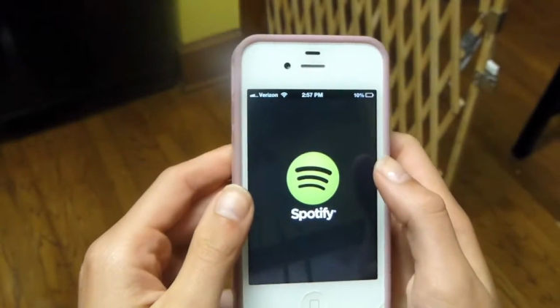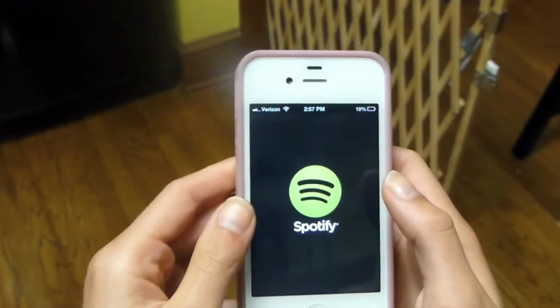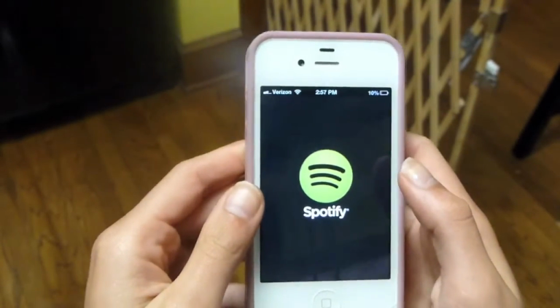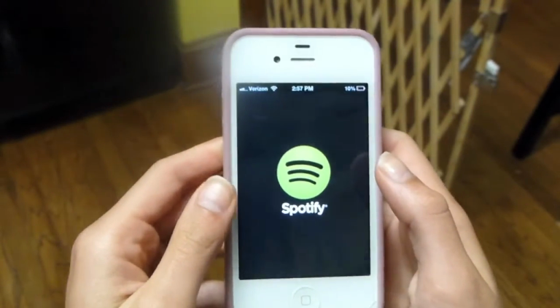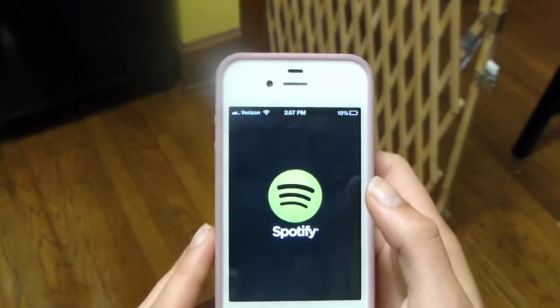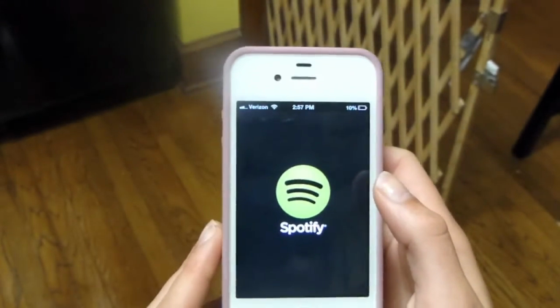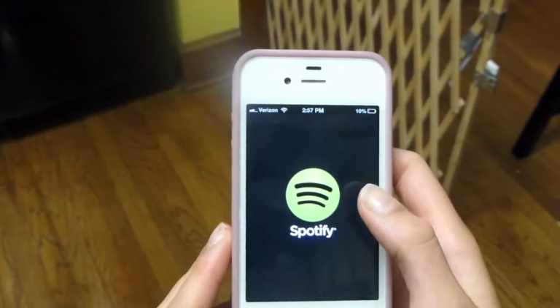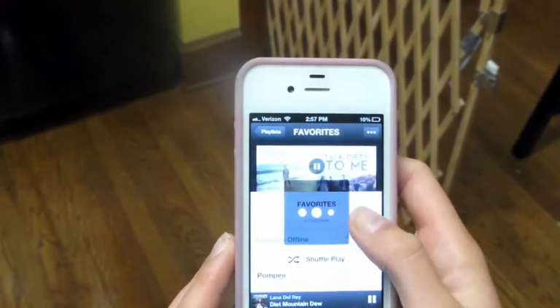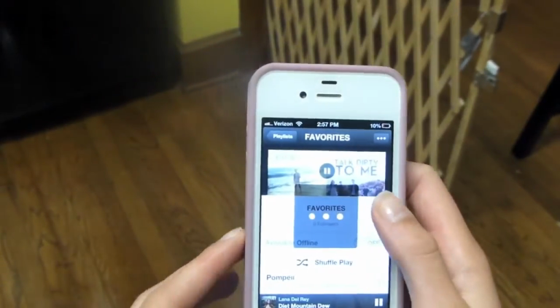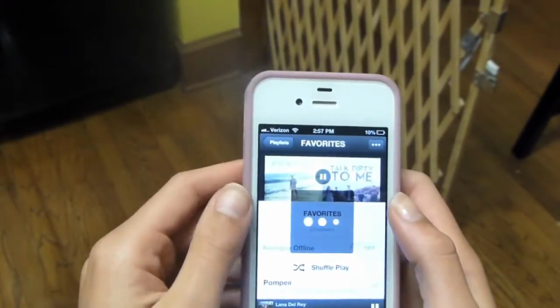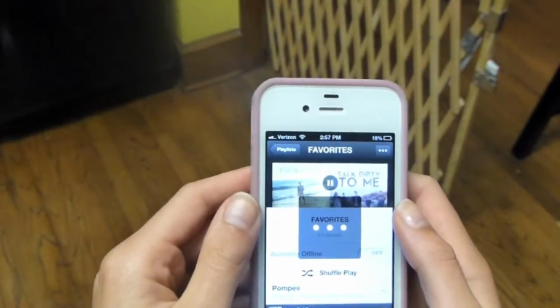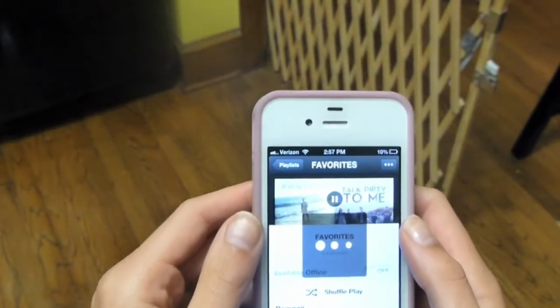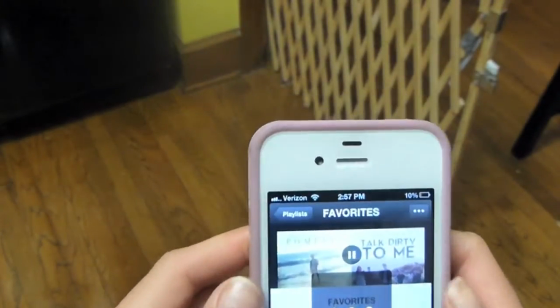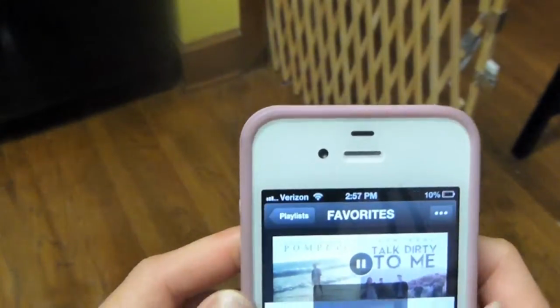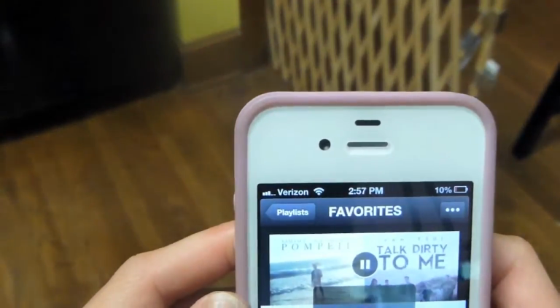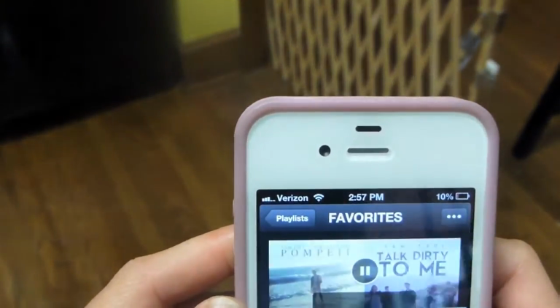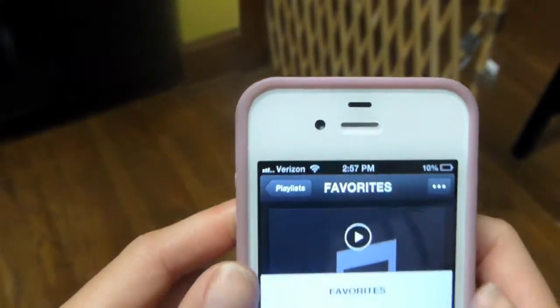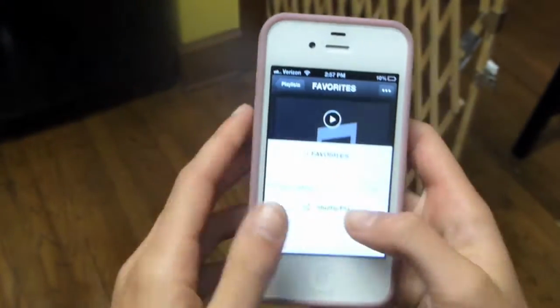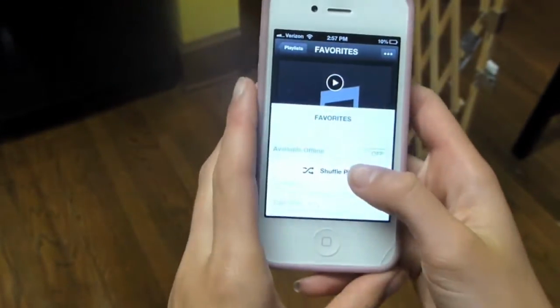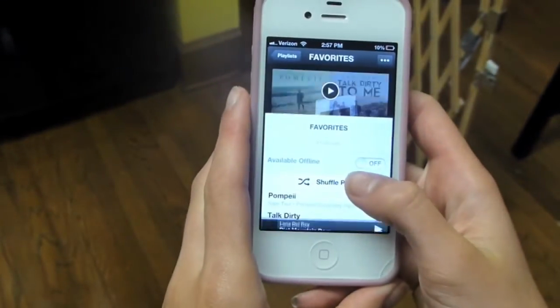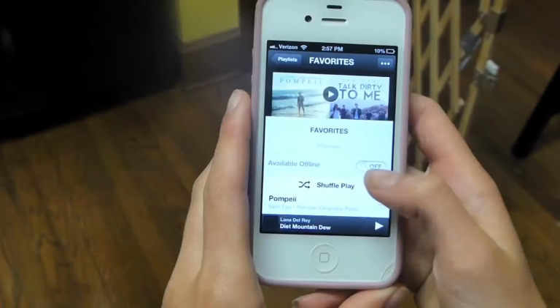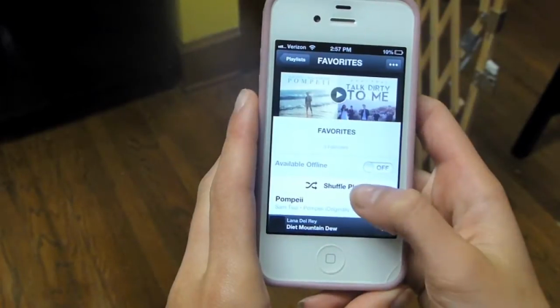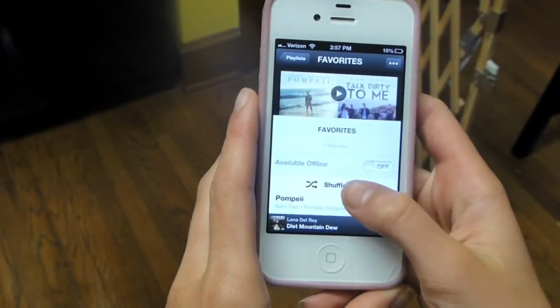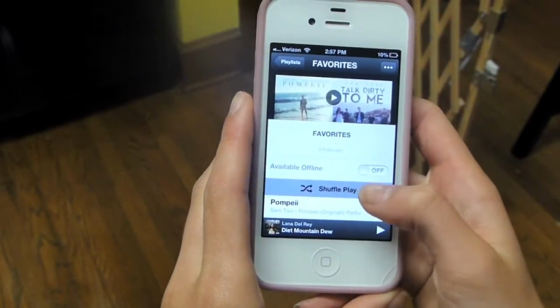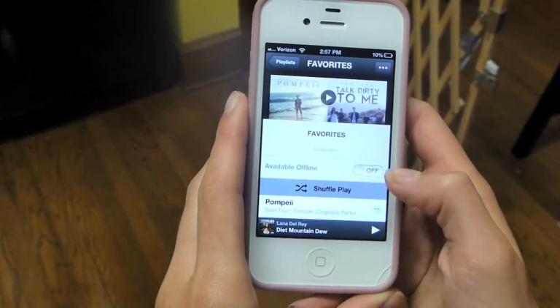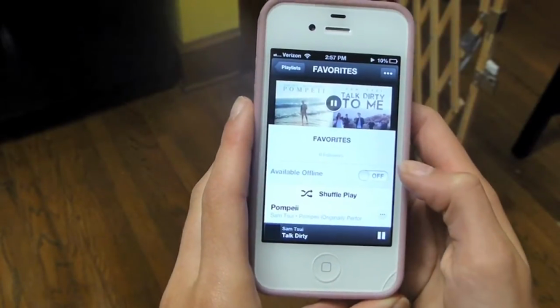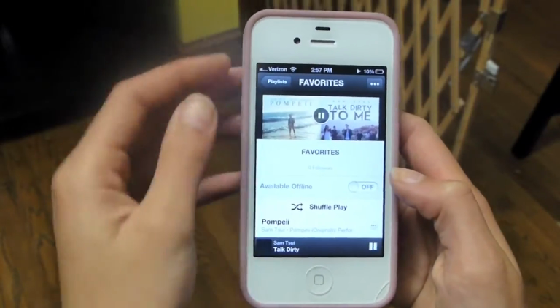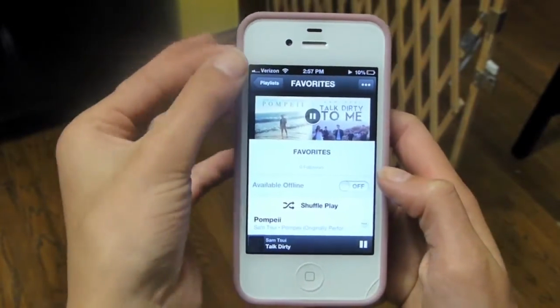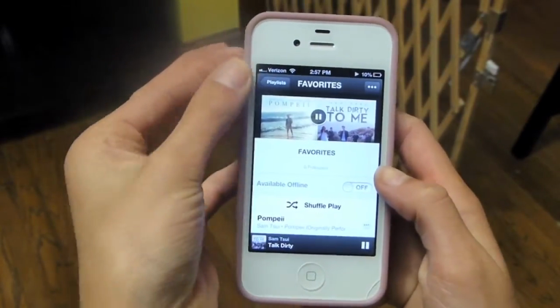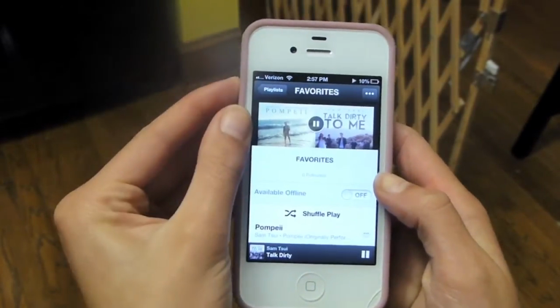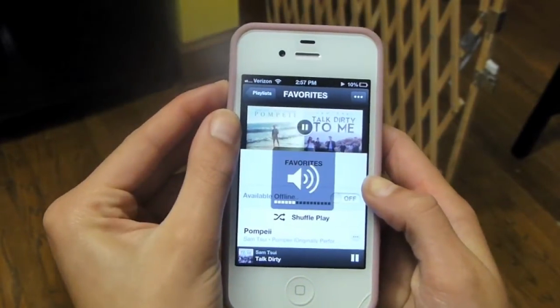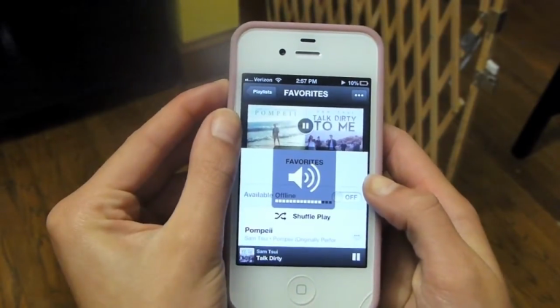First I'm going on to Spotify and putting on my favorite music because I love listening to music while I bake and cook. I'm going to my favorites playlist which I will link down below.